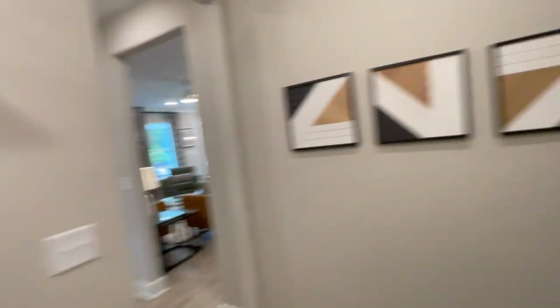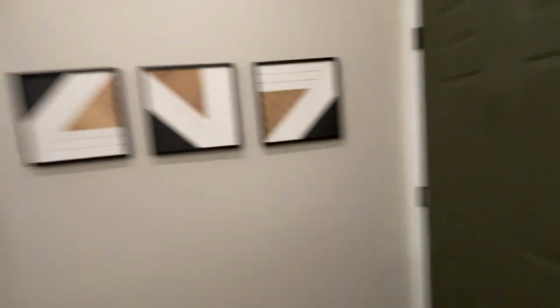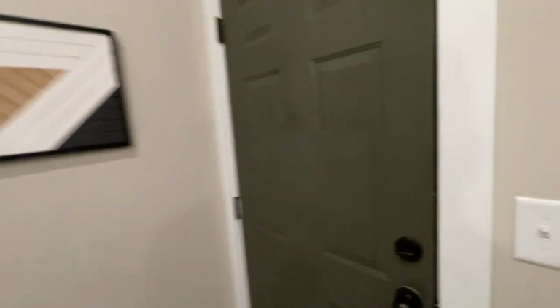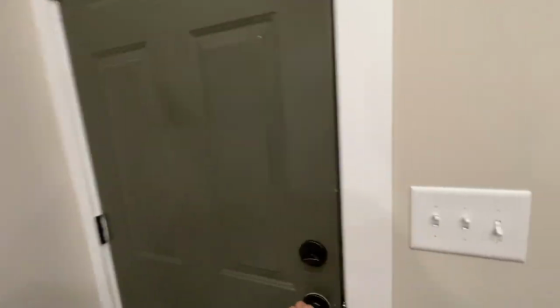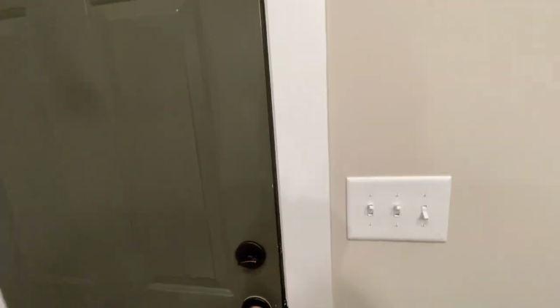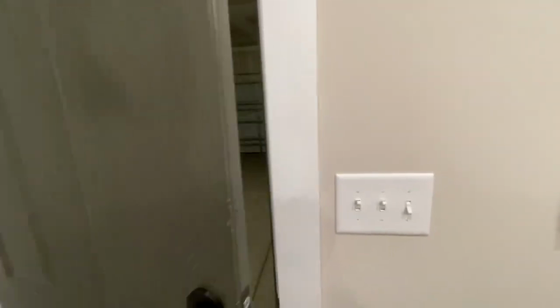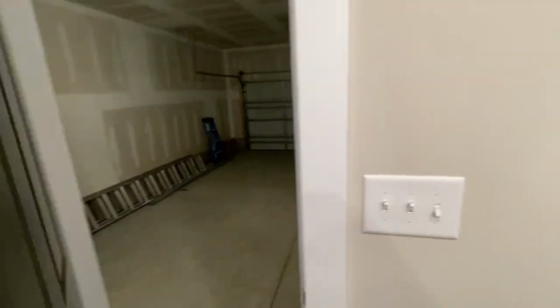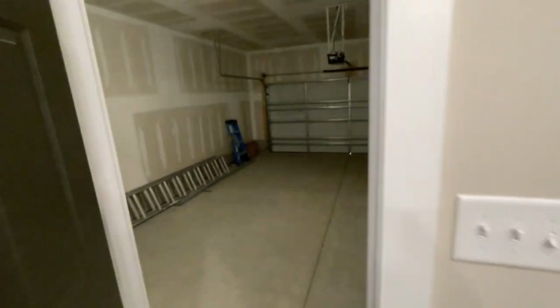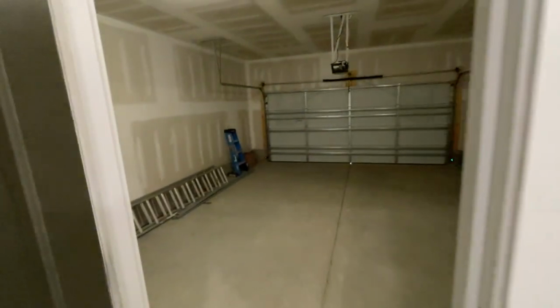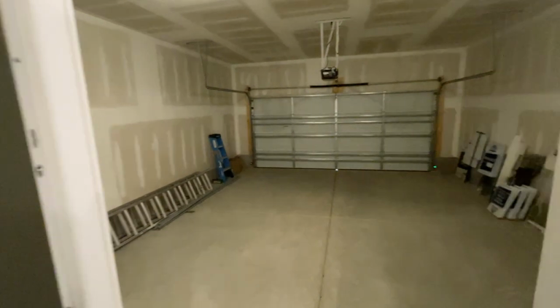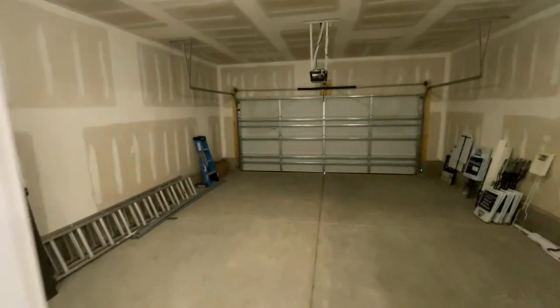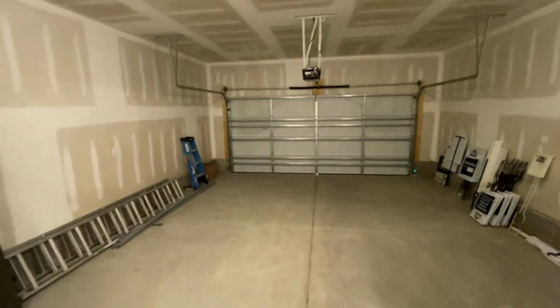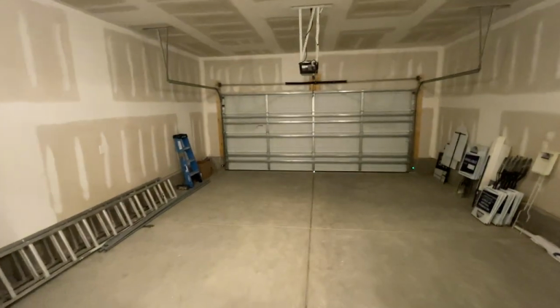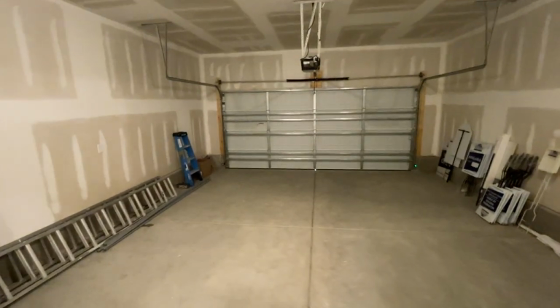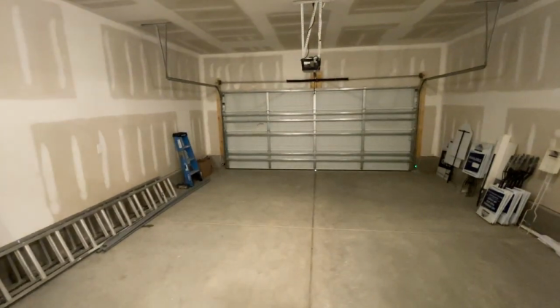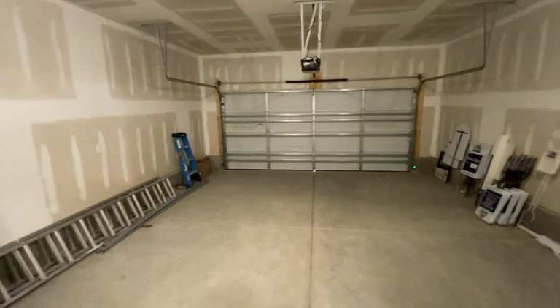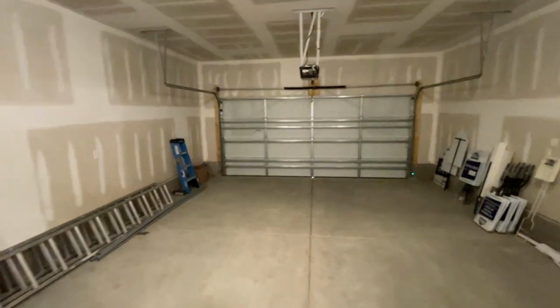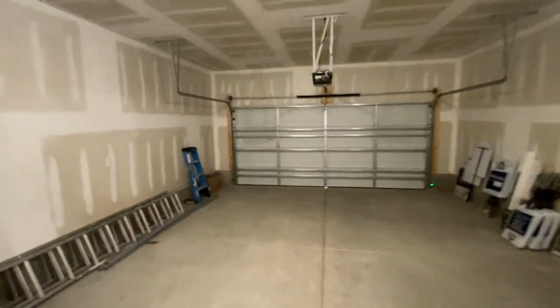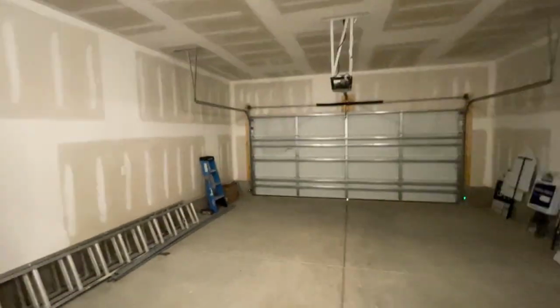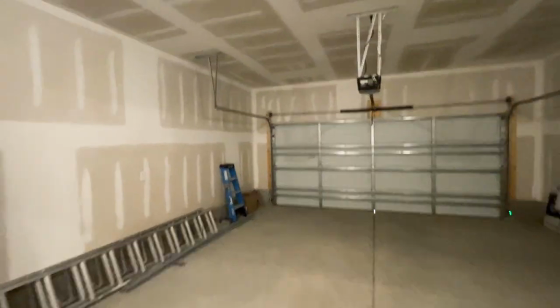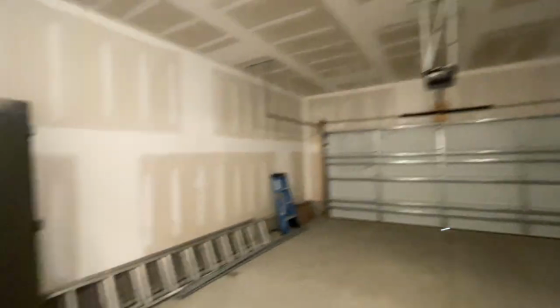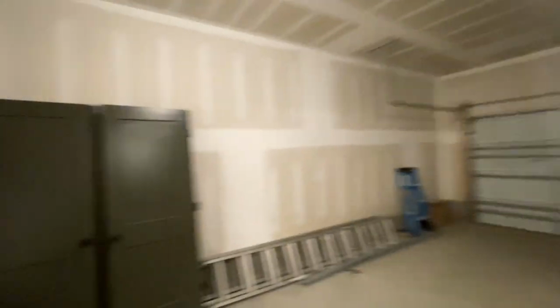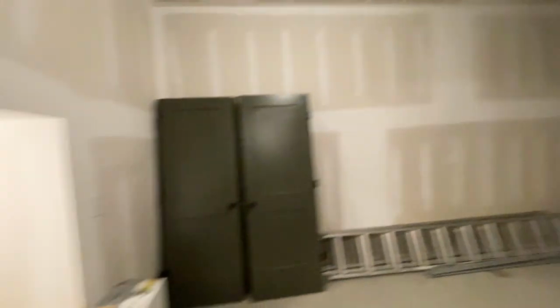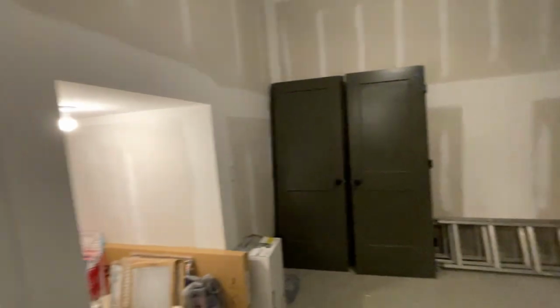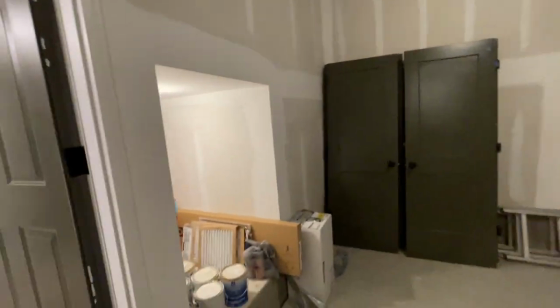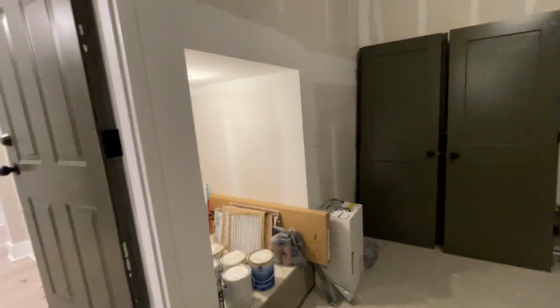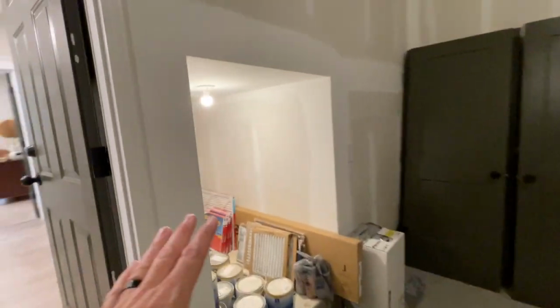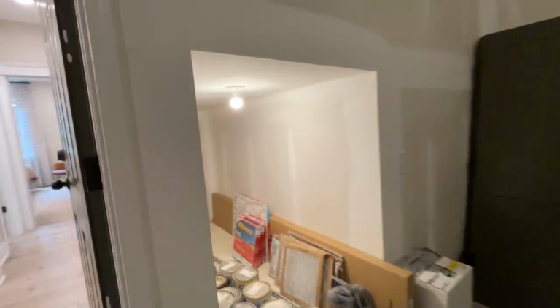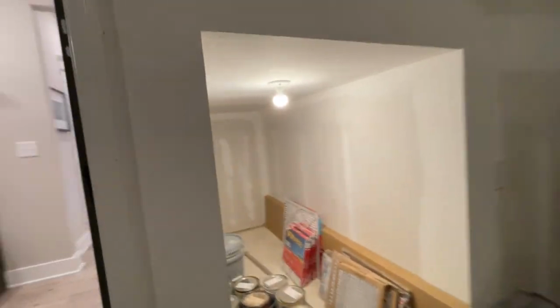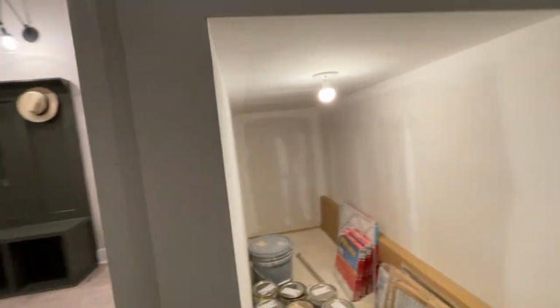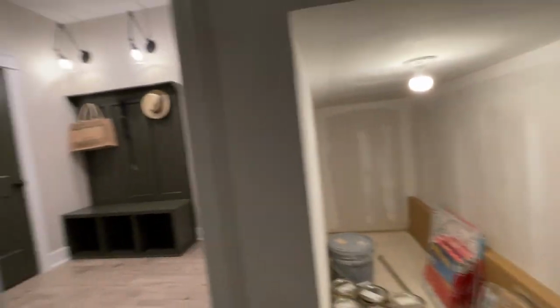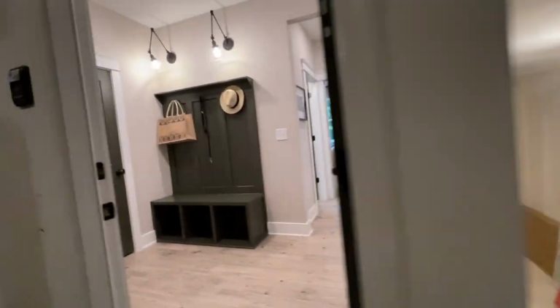This would be access to your extended-length garage. We have a 22 to 23-foot-long garage included on the Davidson. It has this cool little storage area.